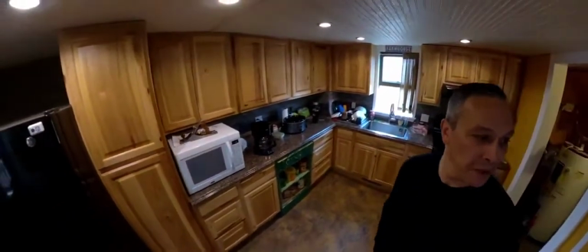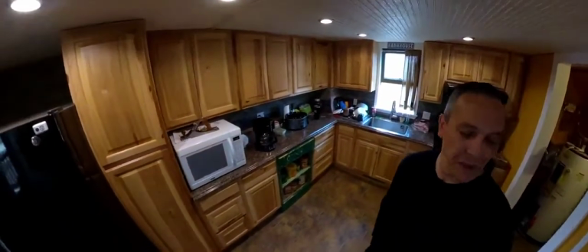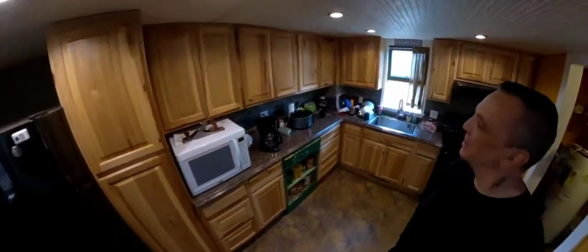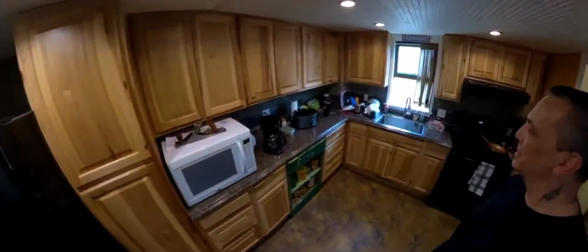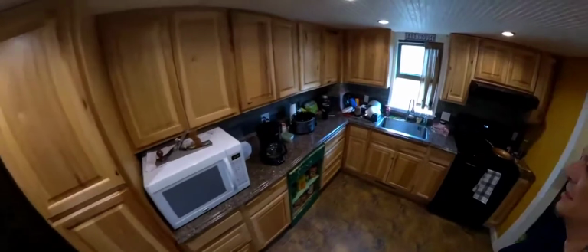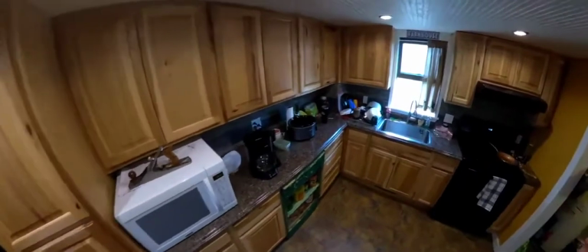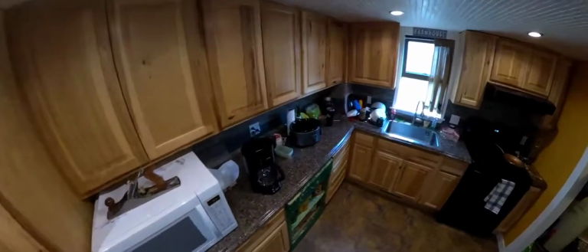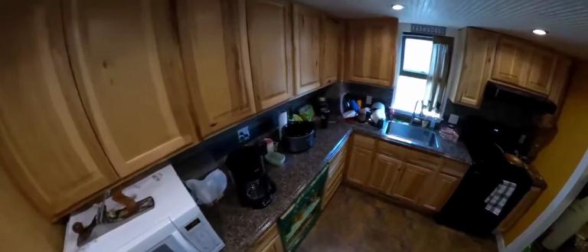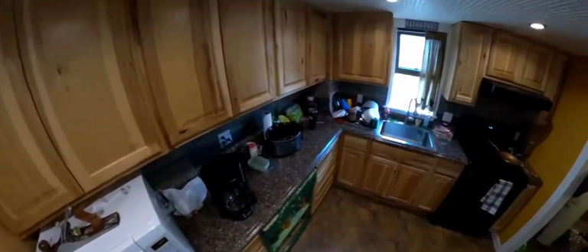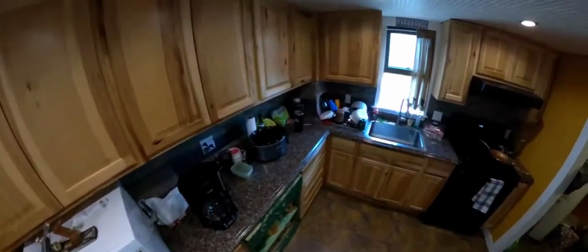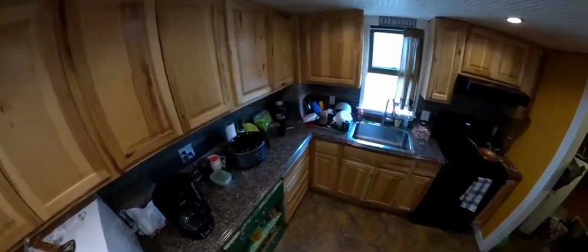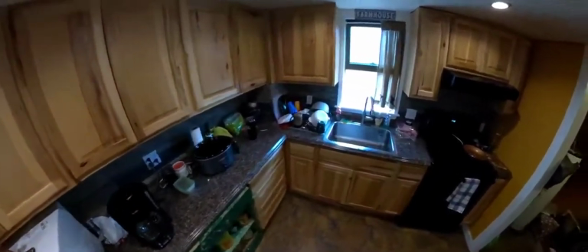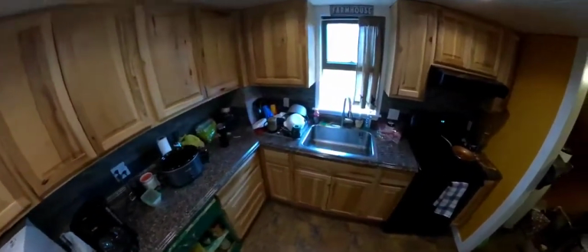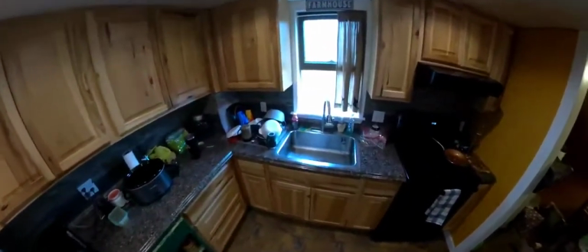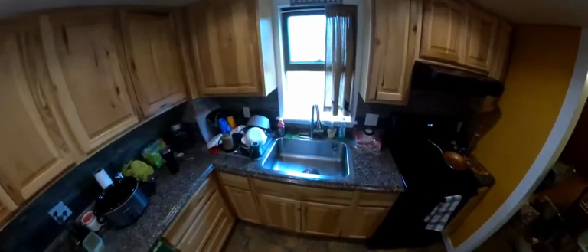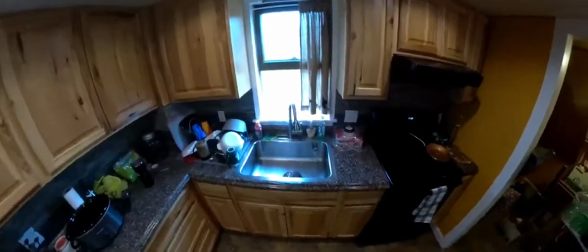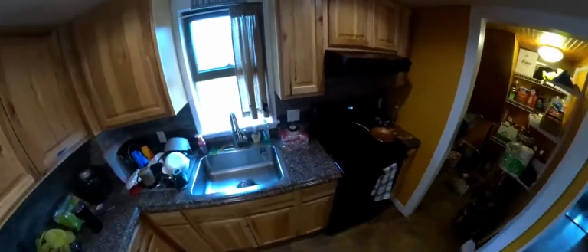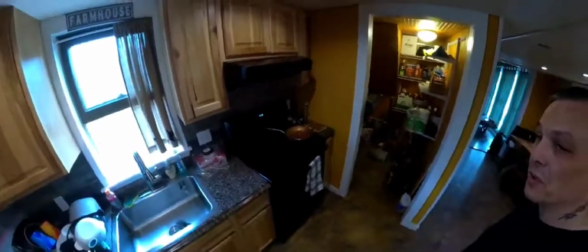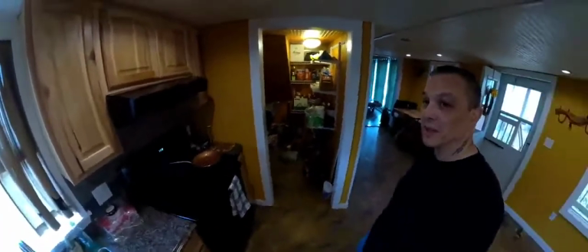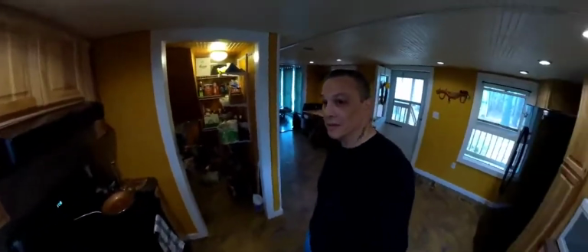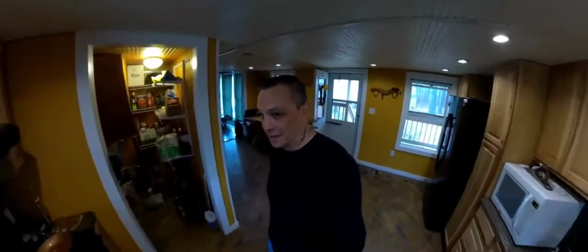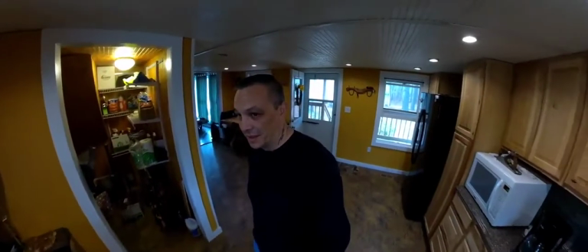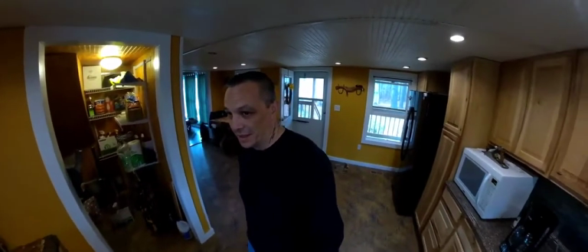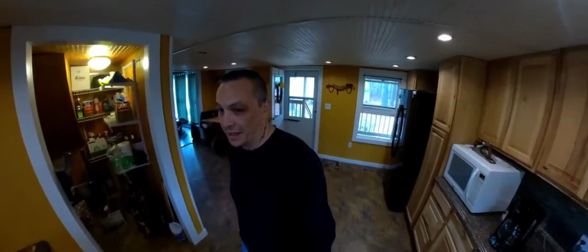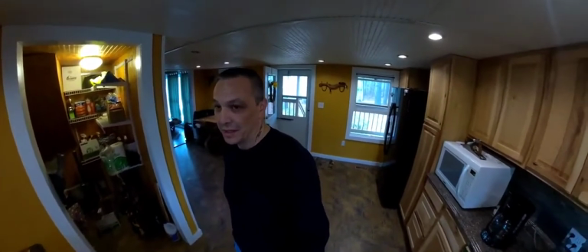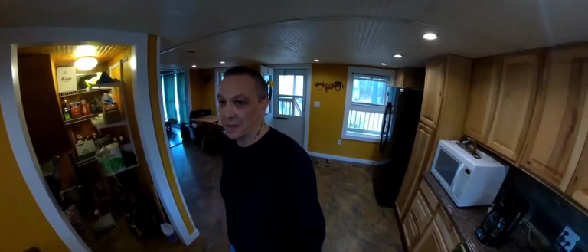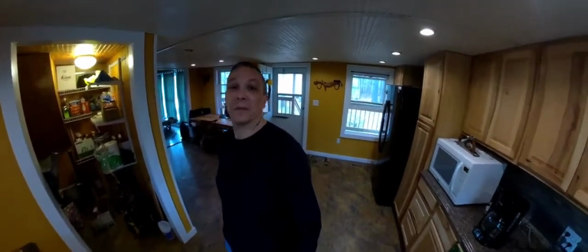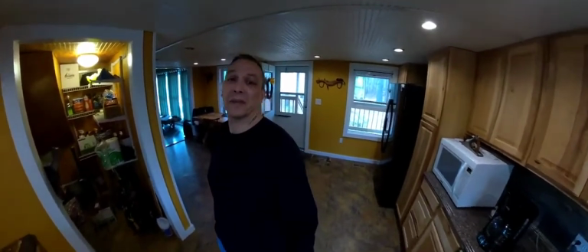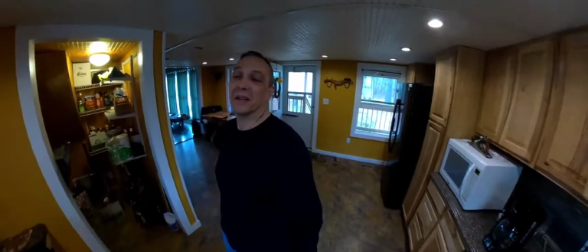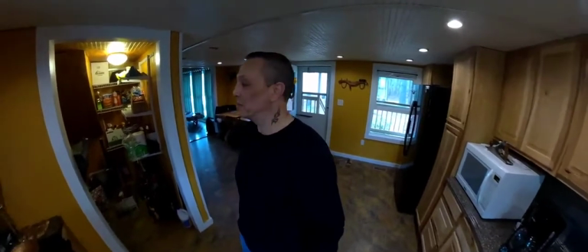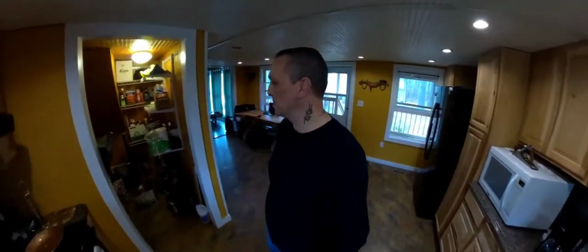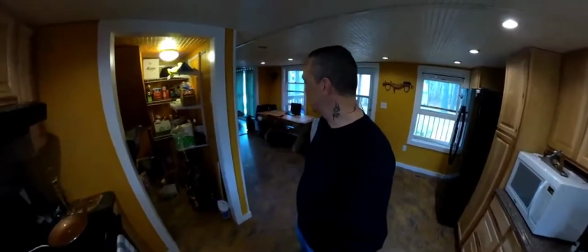And this is the kitchen — not real big, you know, but it suits me just fine. We got the windows open today. It is January the 11th and it's 70-something degrees outside, and it's a beautiful day.